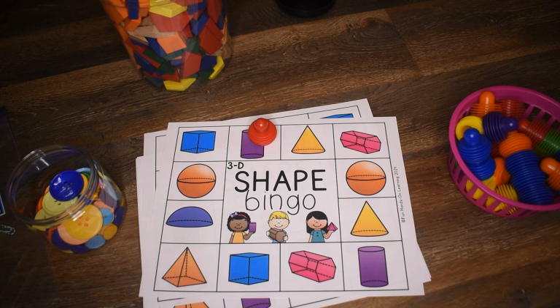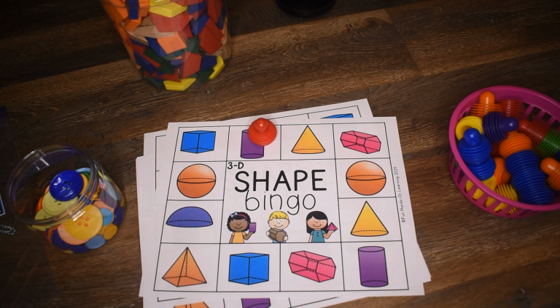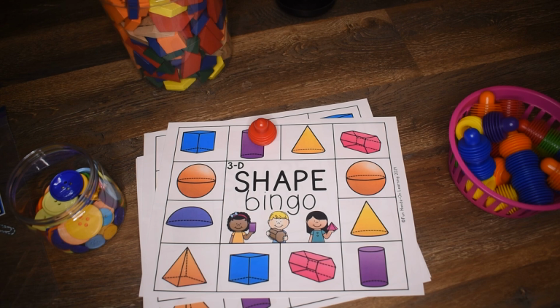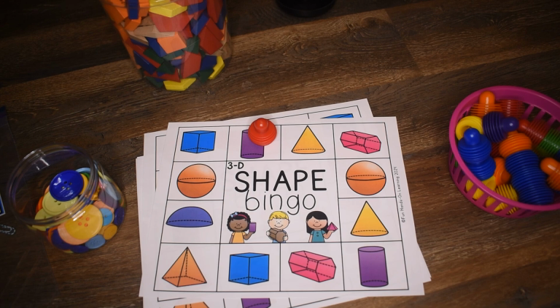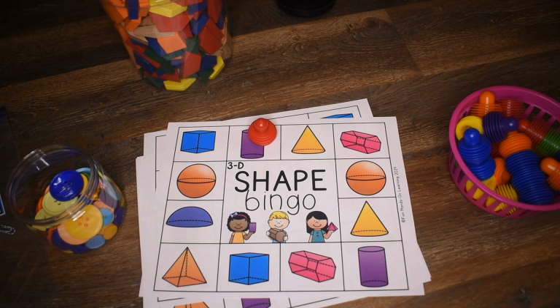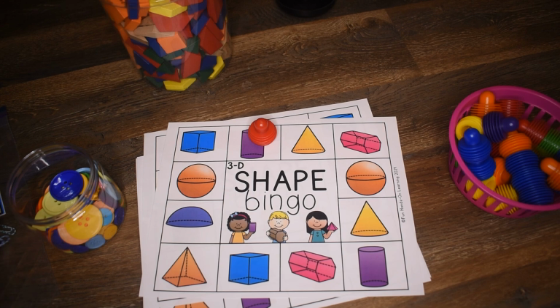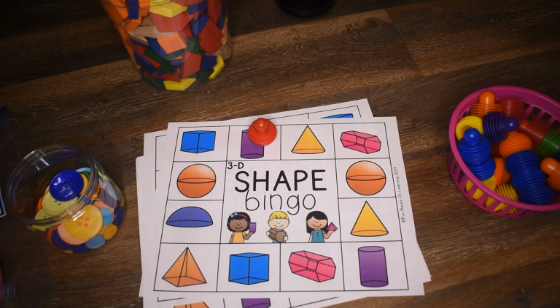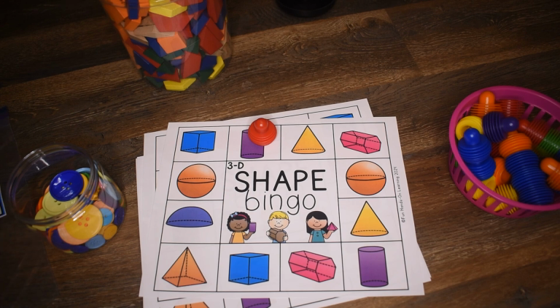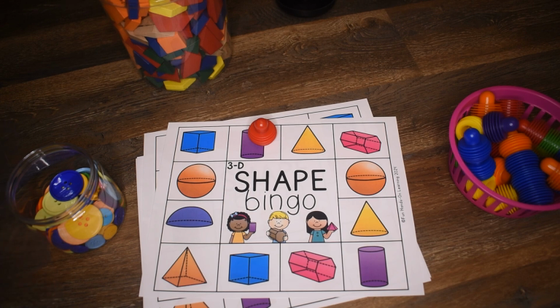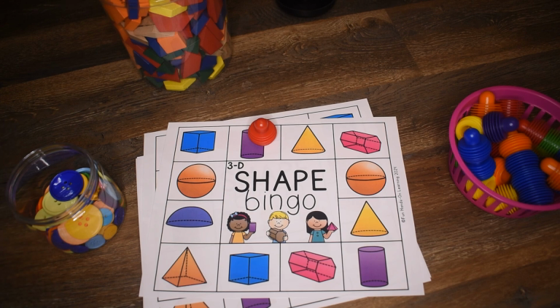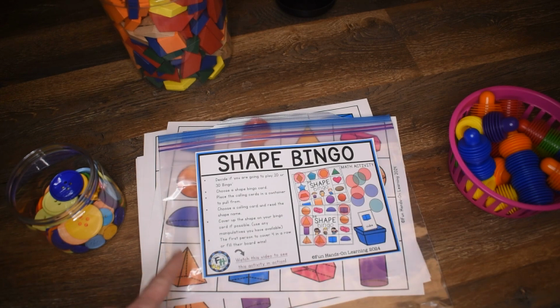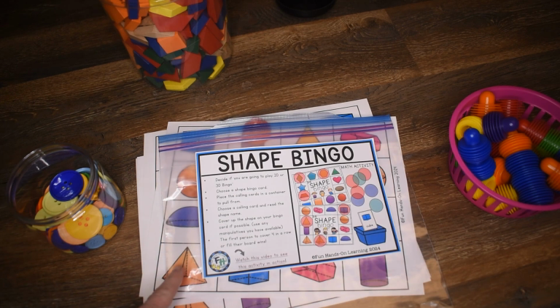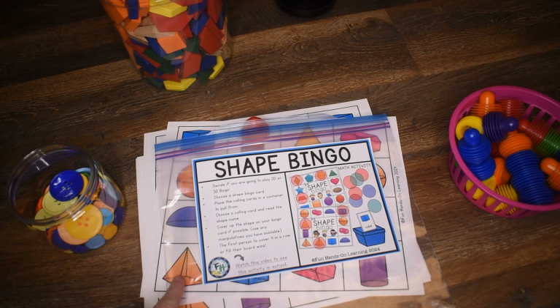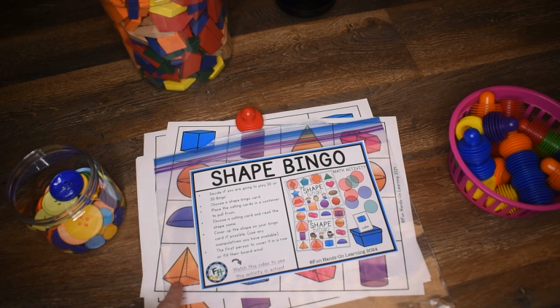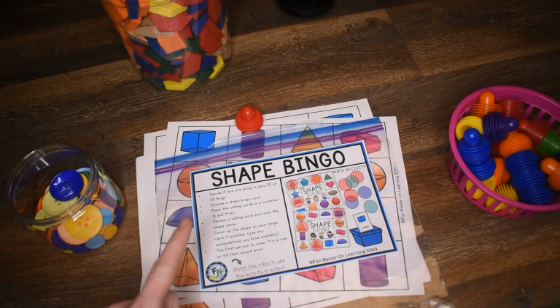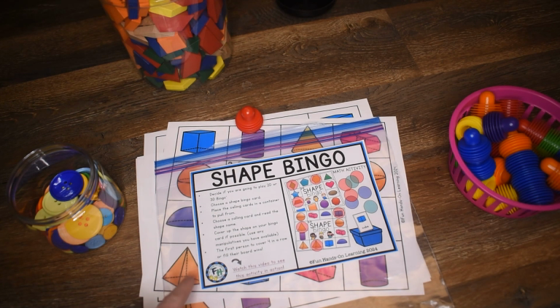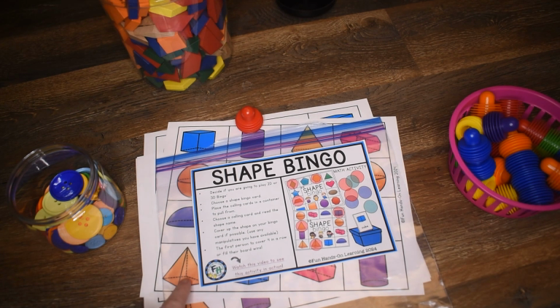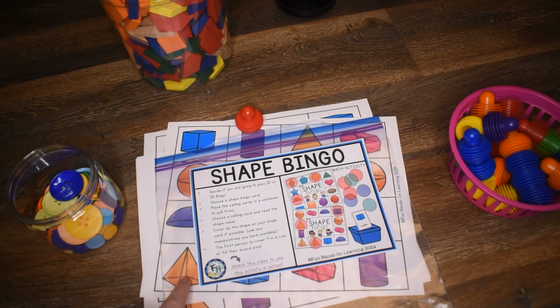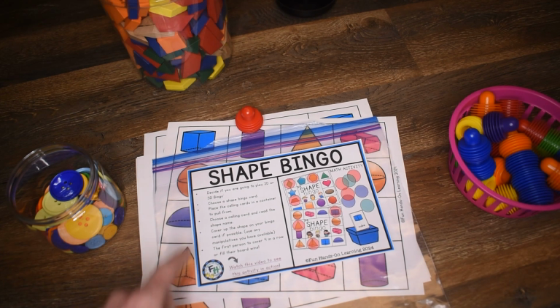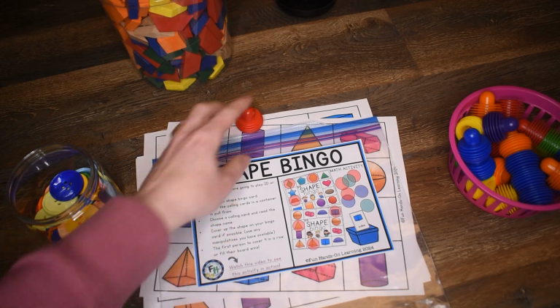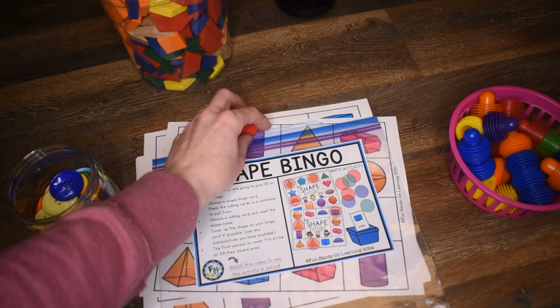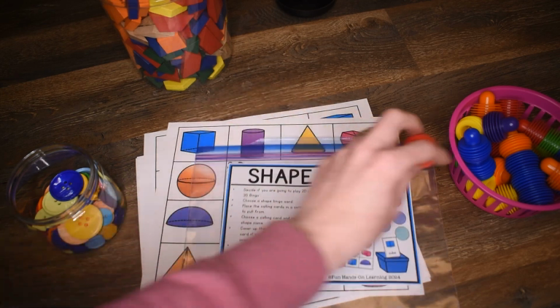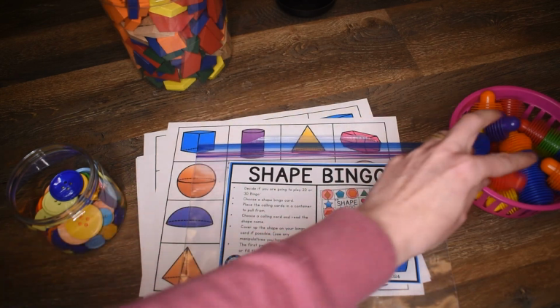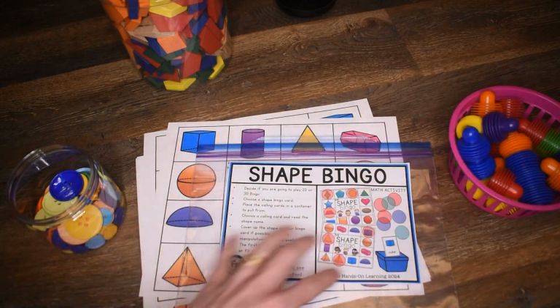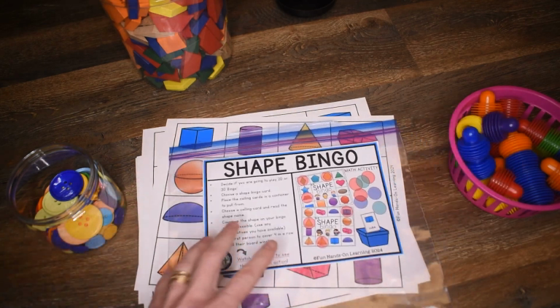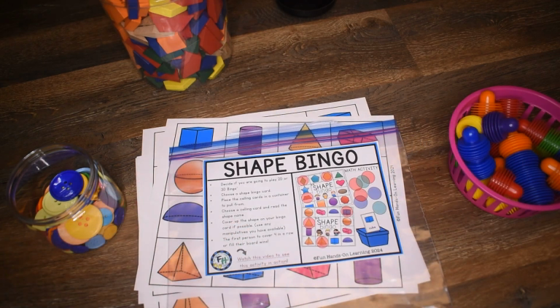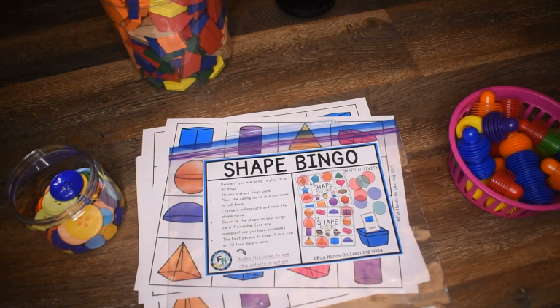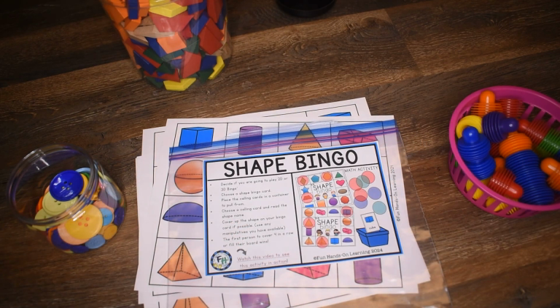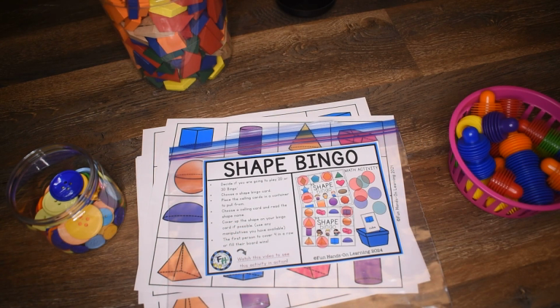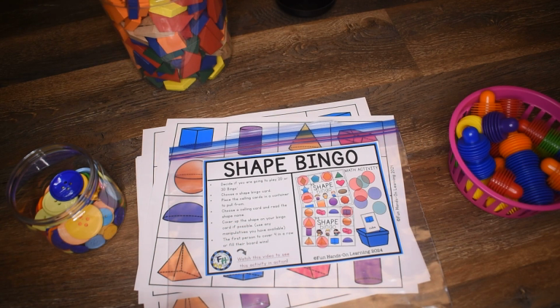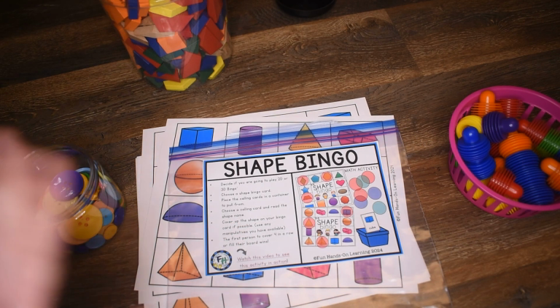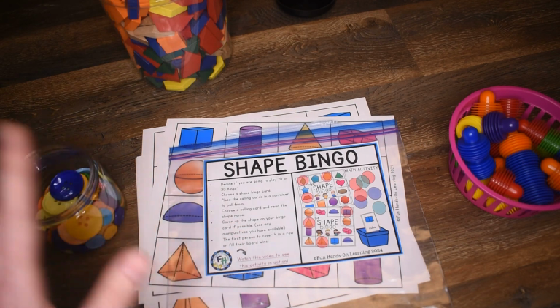So, that is Shape Bingo. I really hope your students enjoy this activity. And as always, until next time, happy learning. Bye!